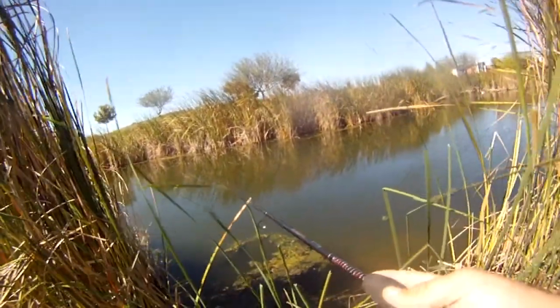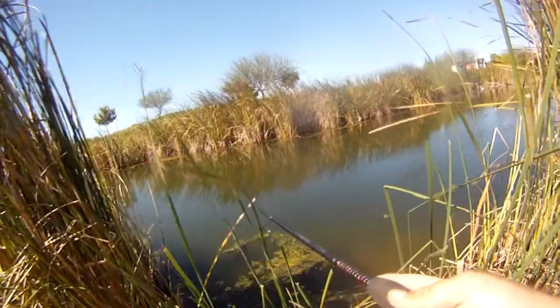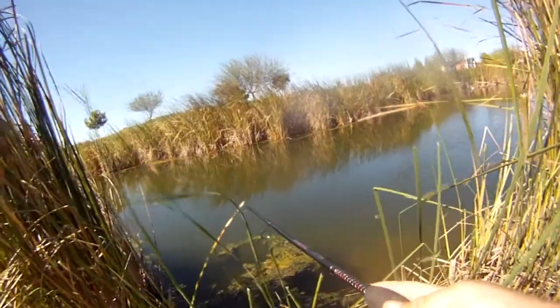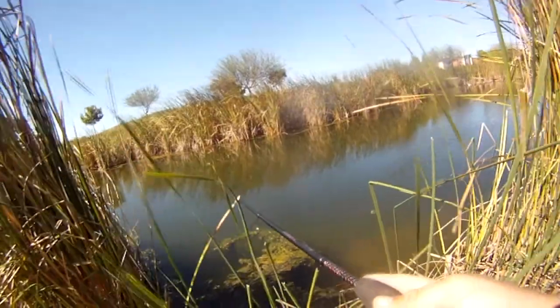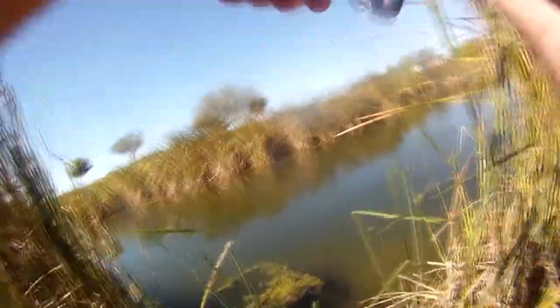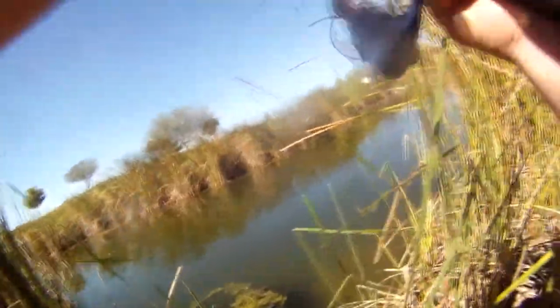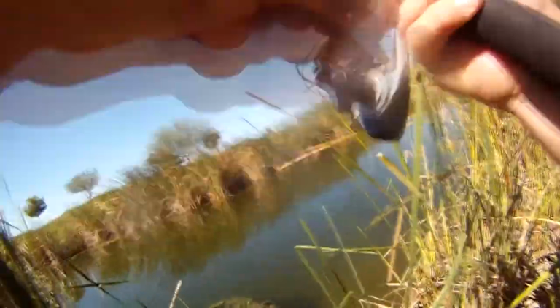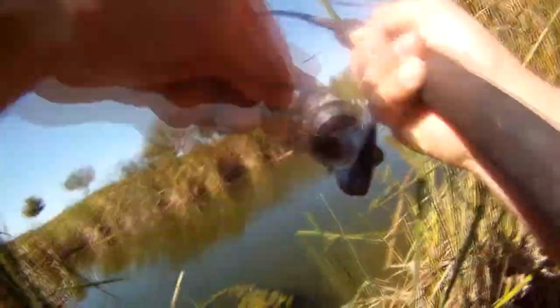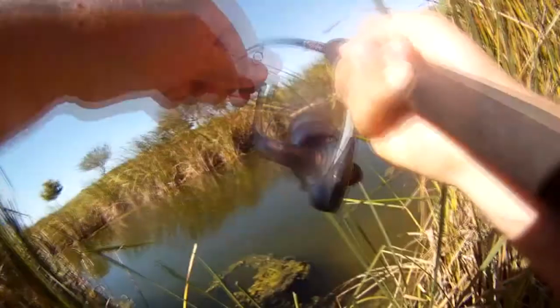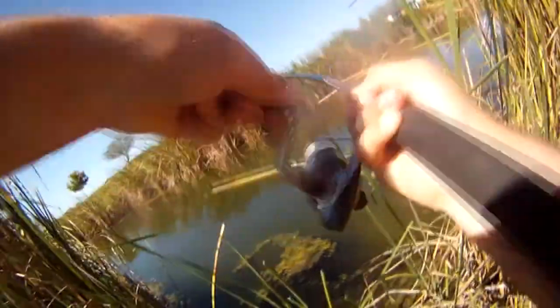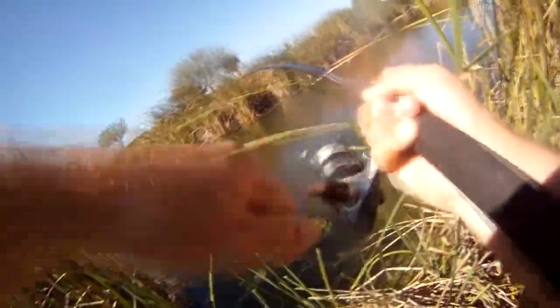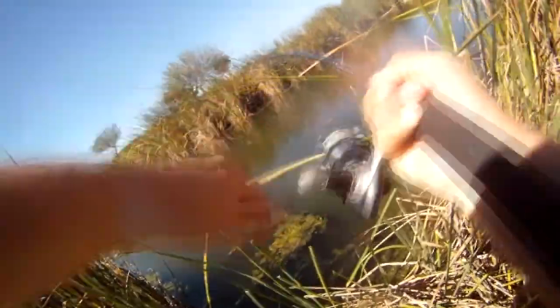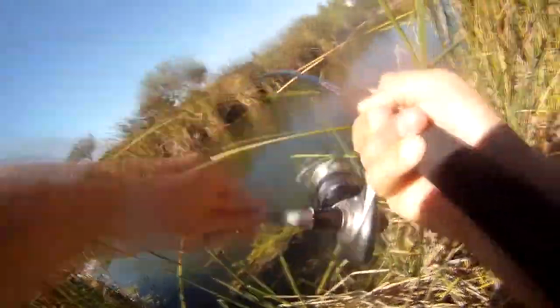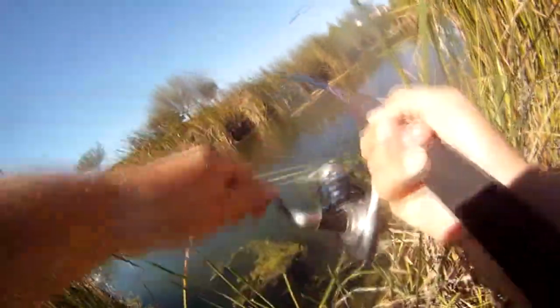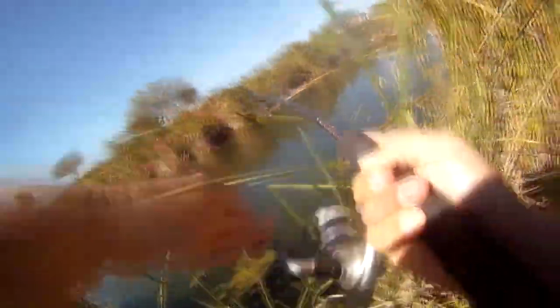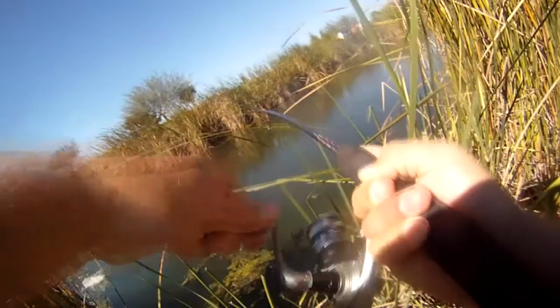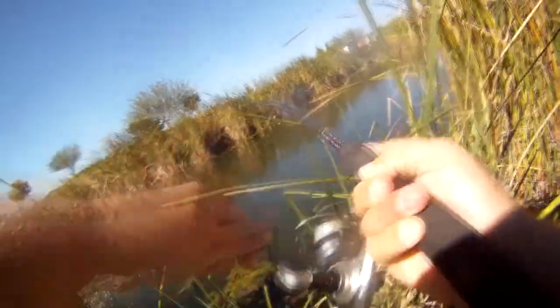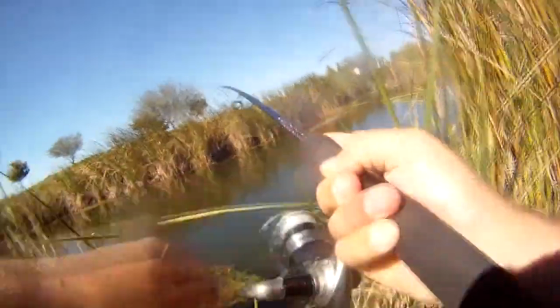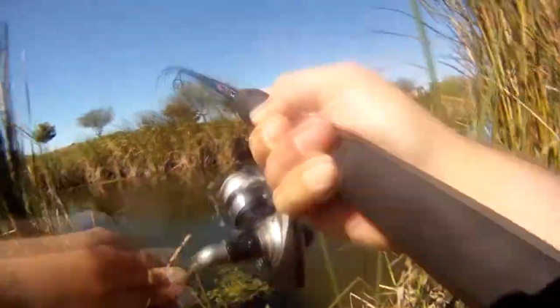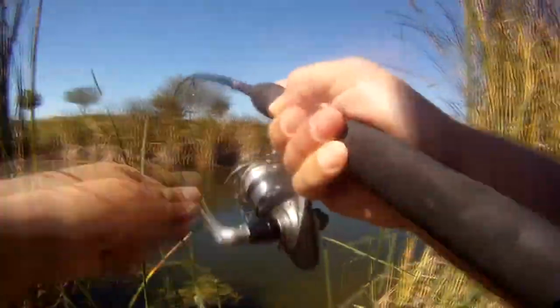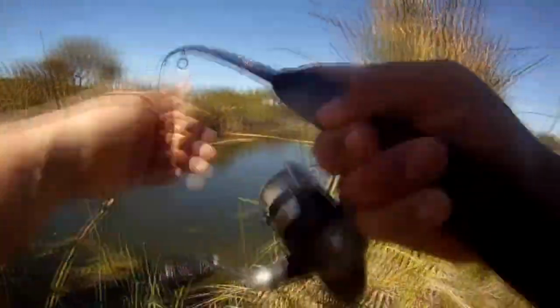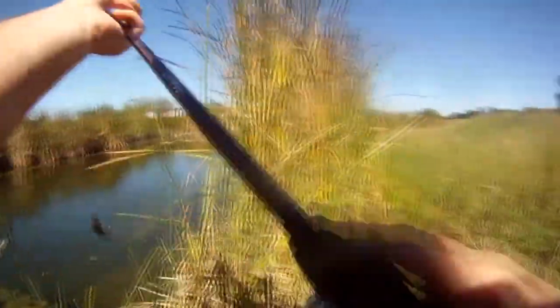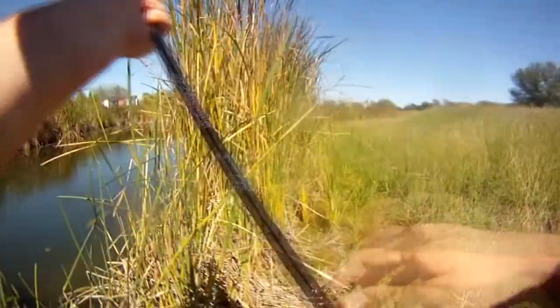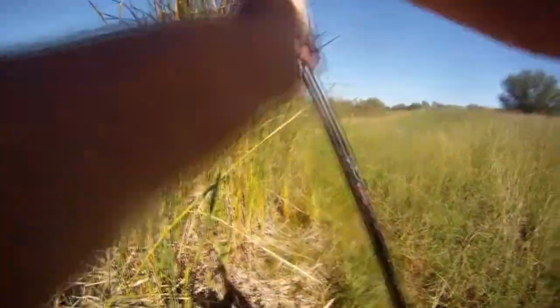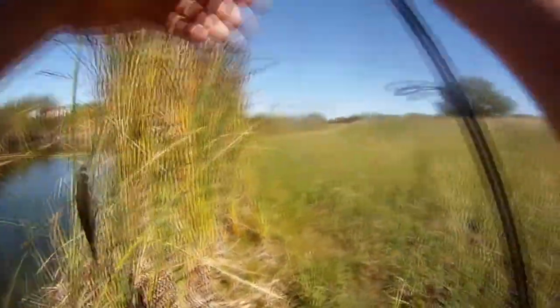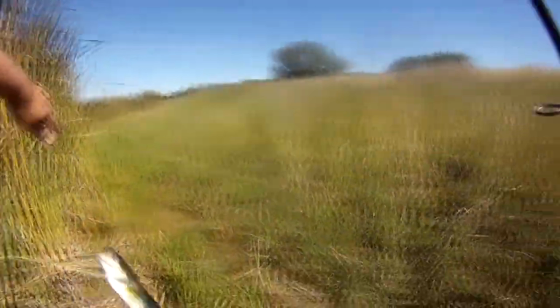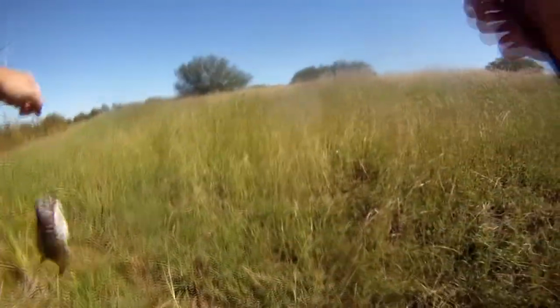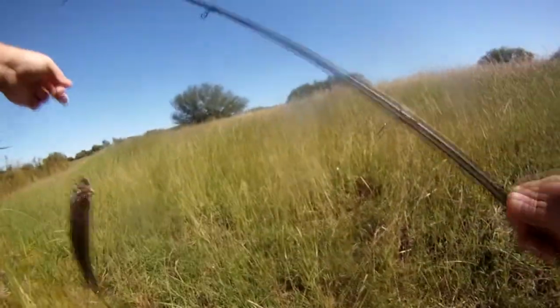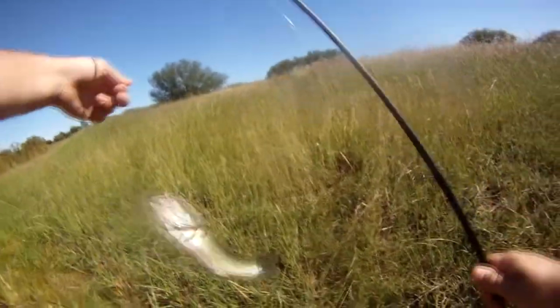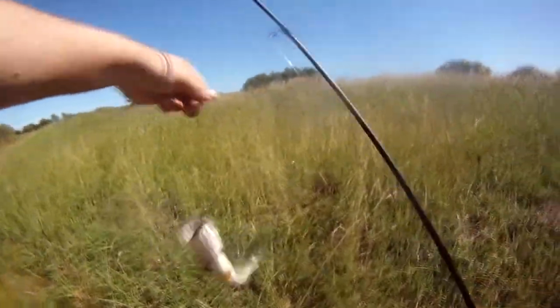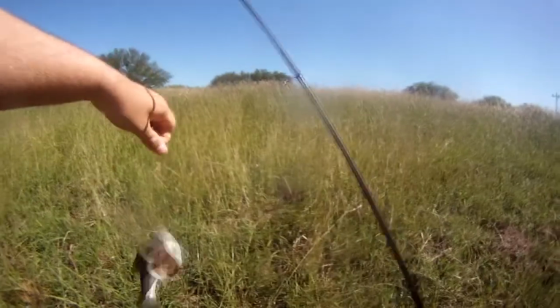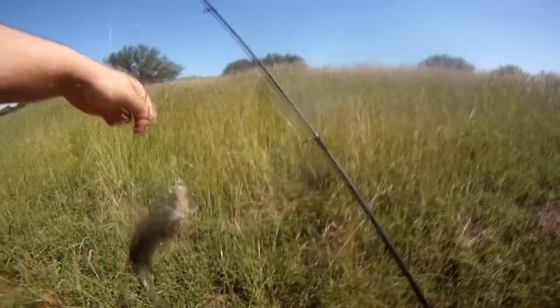There's a bite. It's still on. Feels like the best one of the day so far. And he shook it off. Not quite the best one, but it fought the hardest.